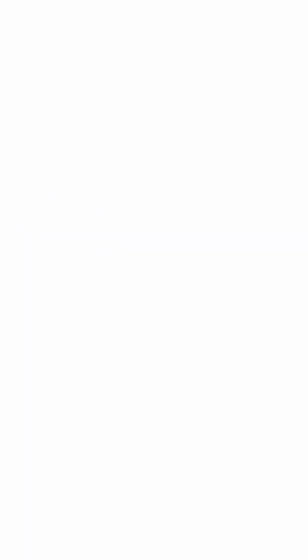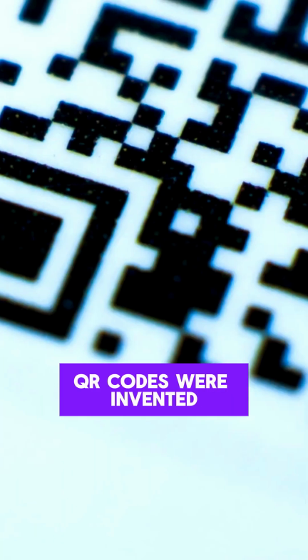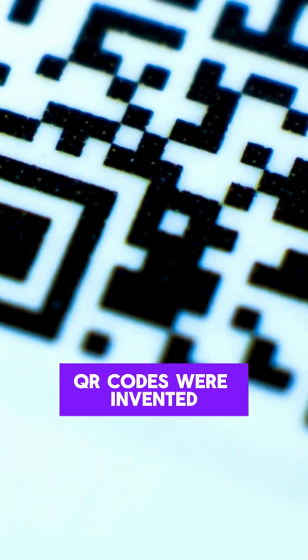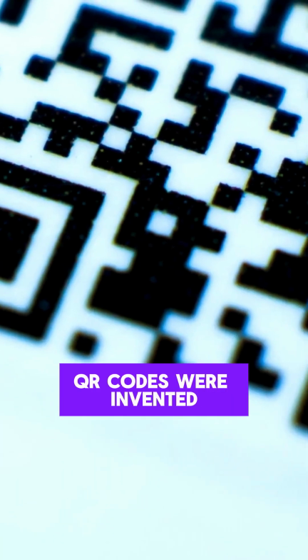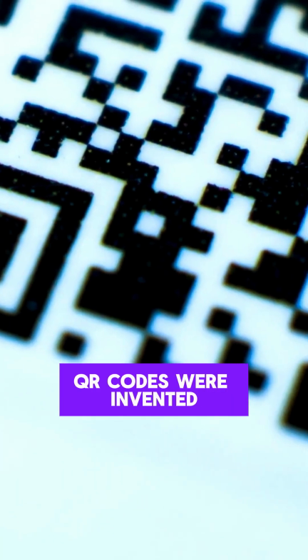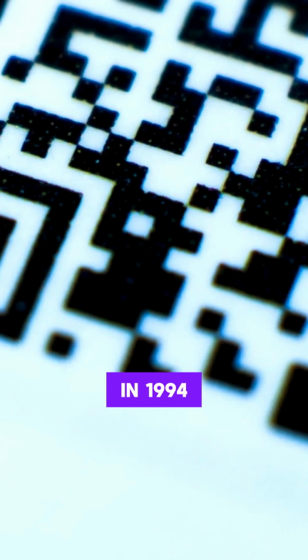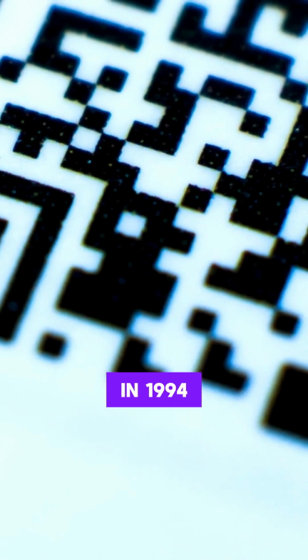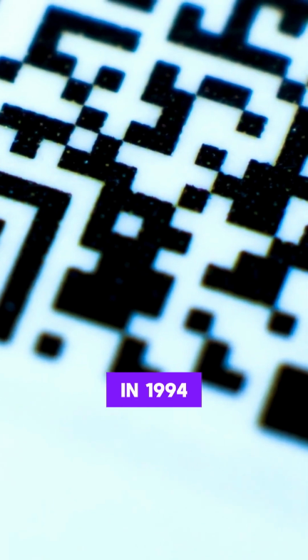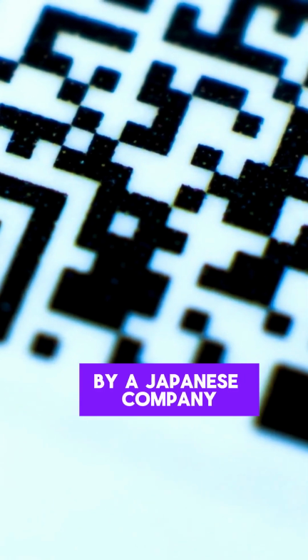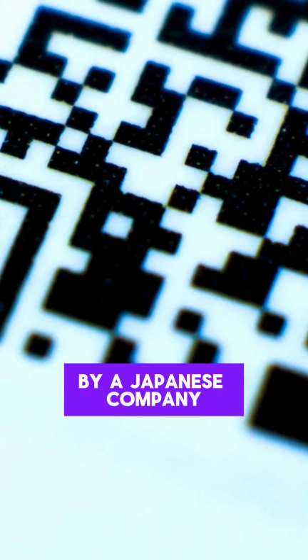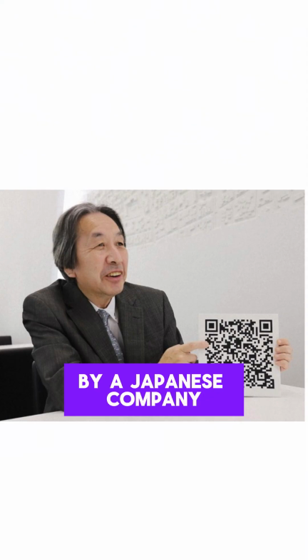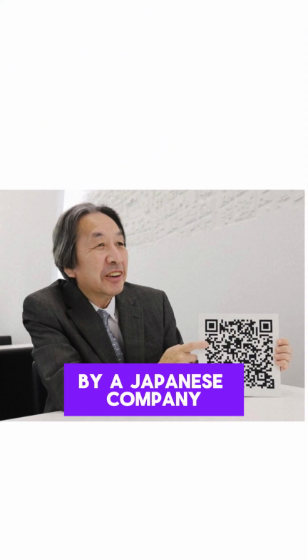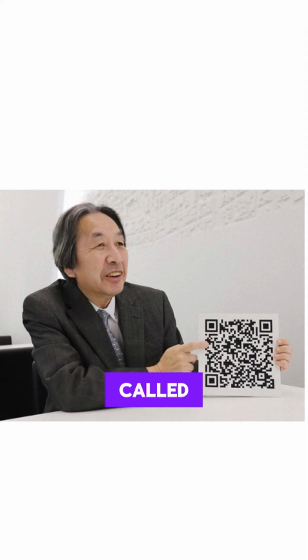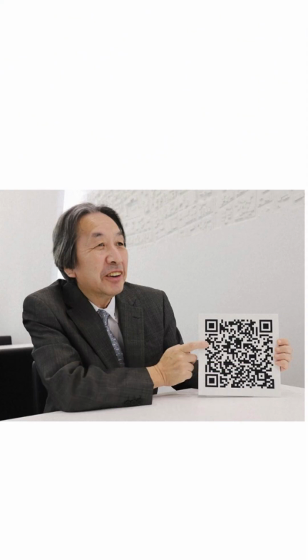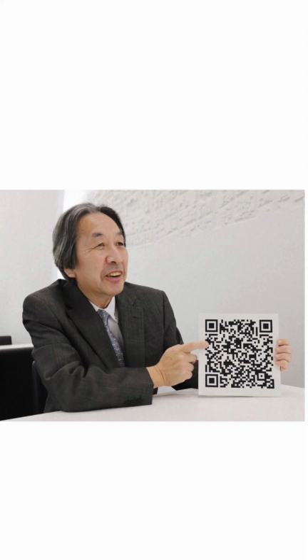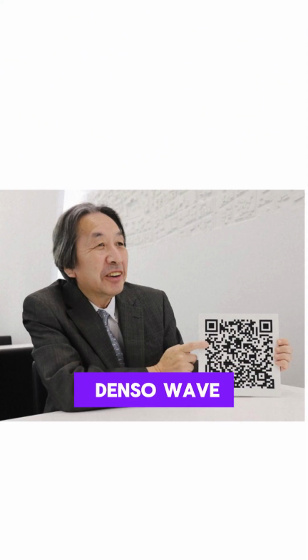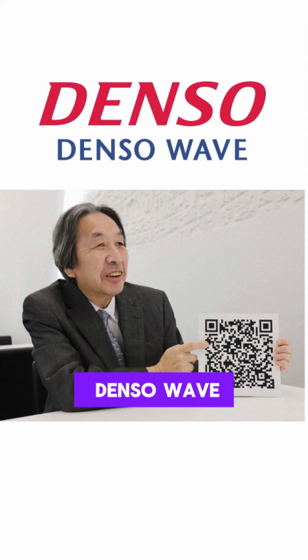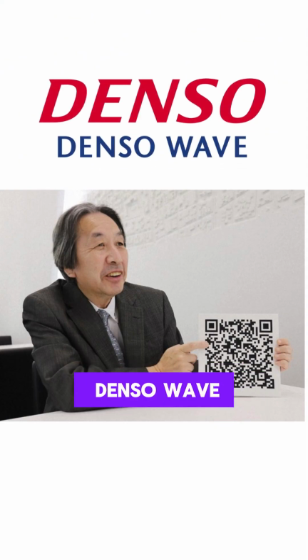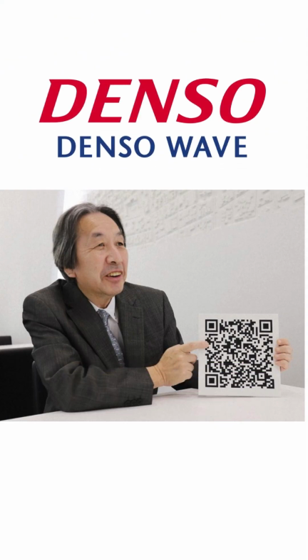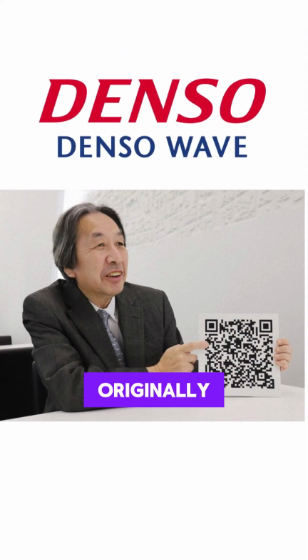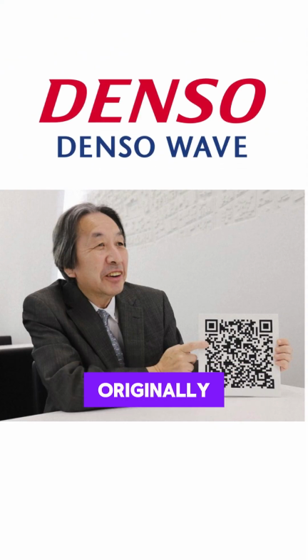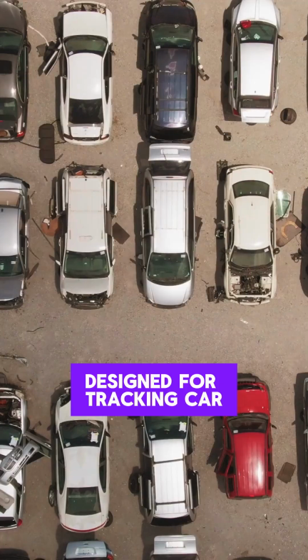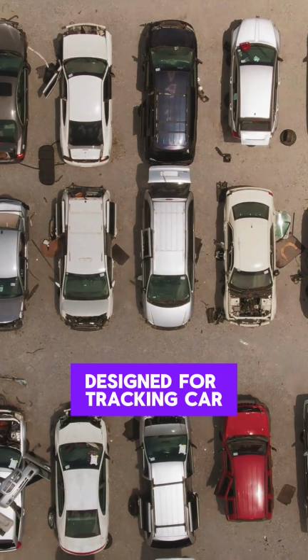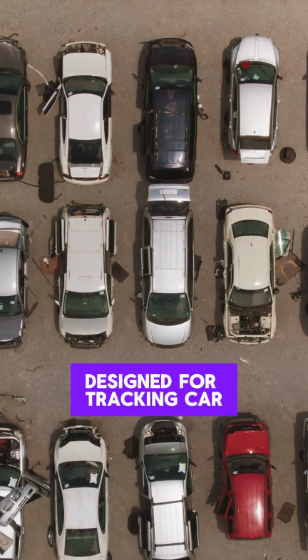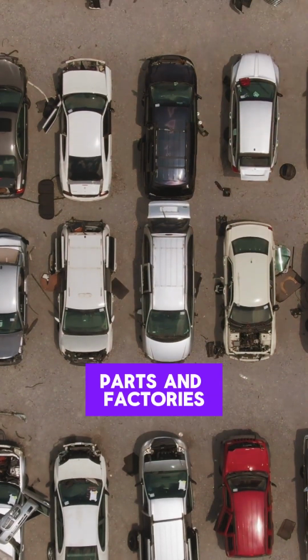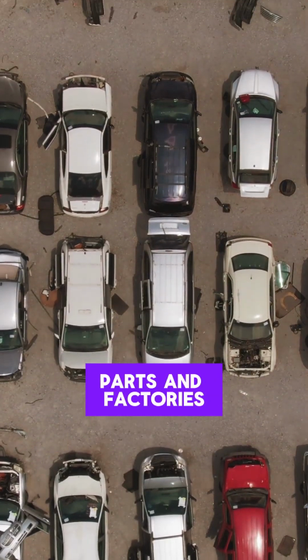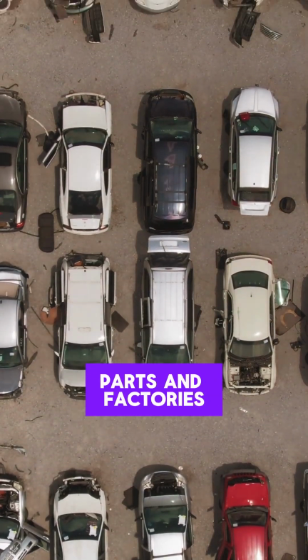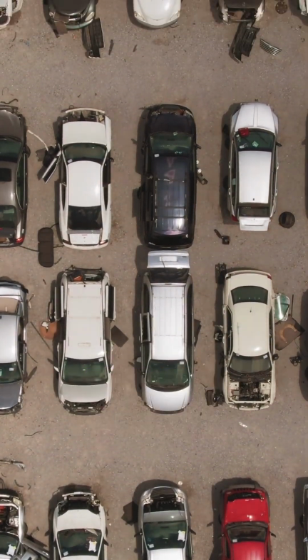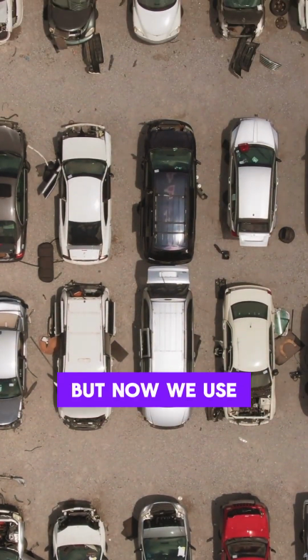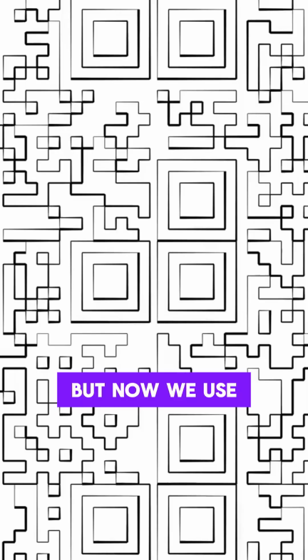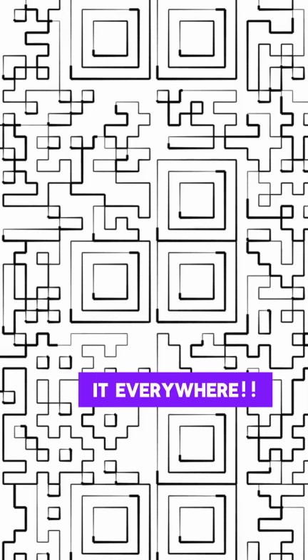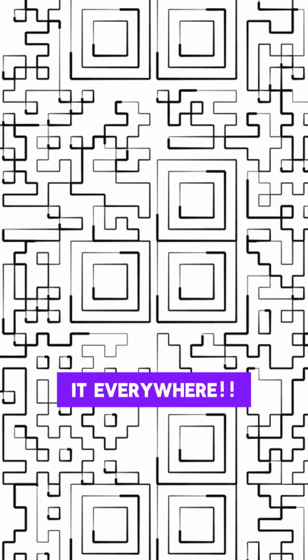QR codes were invented in 1994 by a Japanese company called Denso Wave. Originally designed for tracking car parts in factories, but now we use them everywhere.